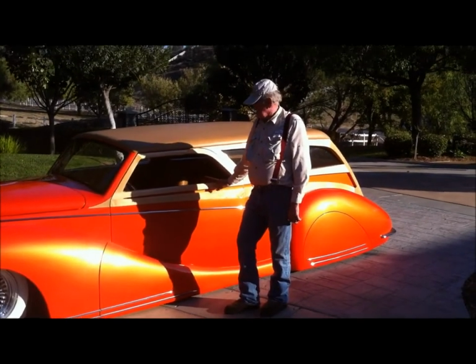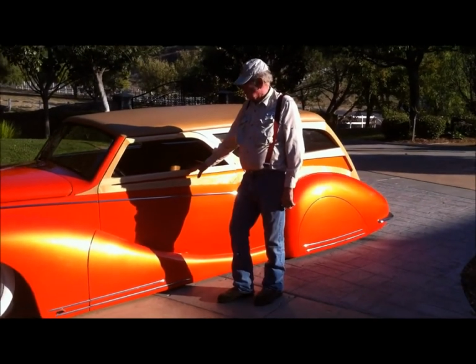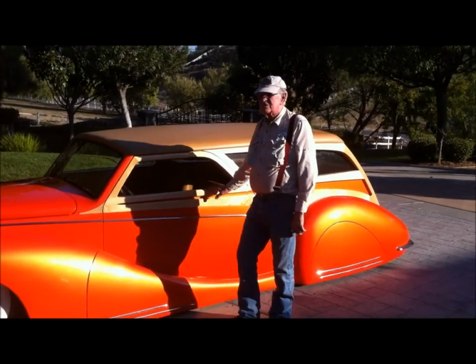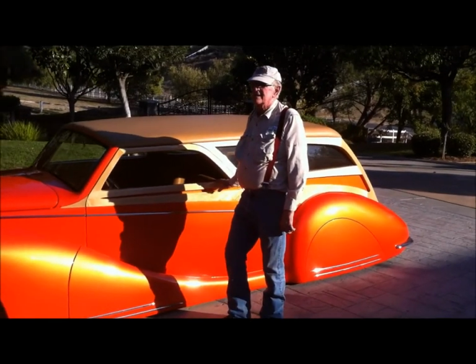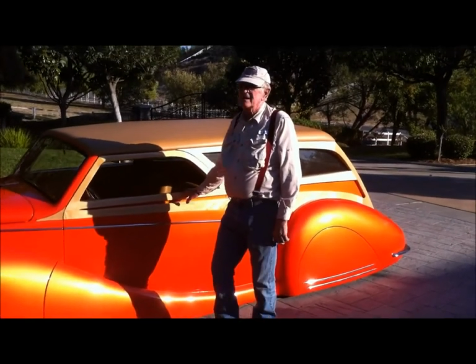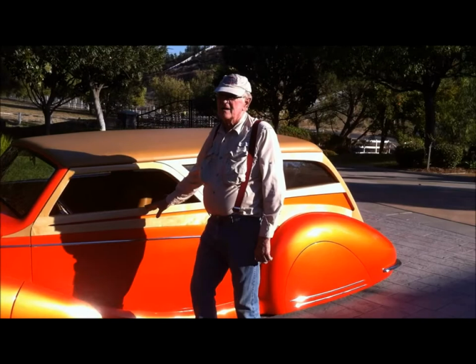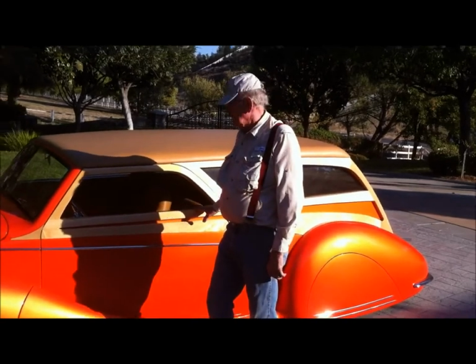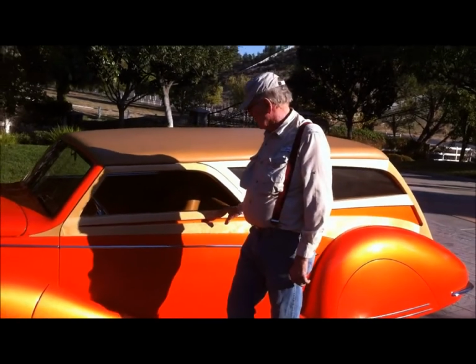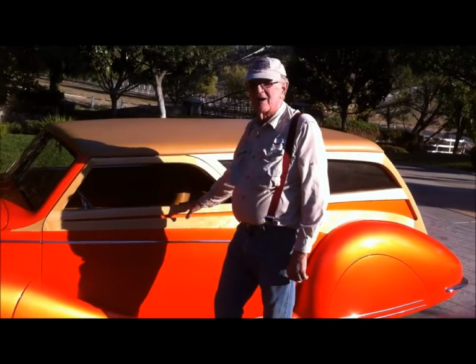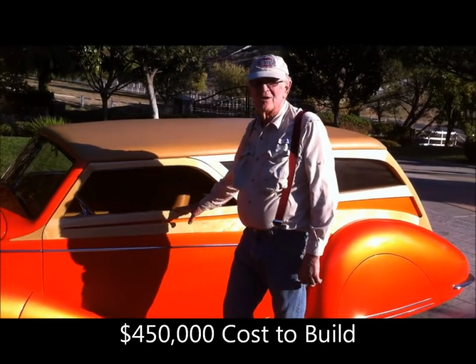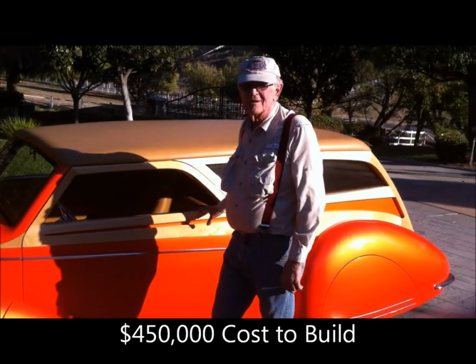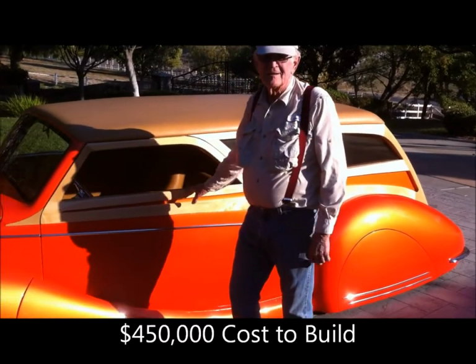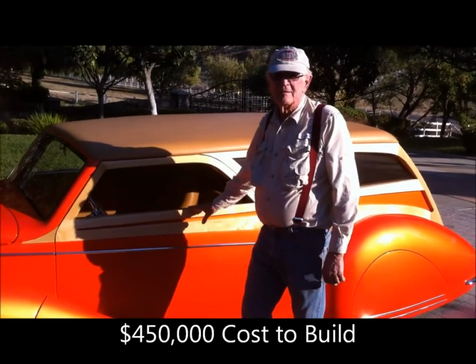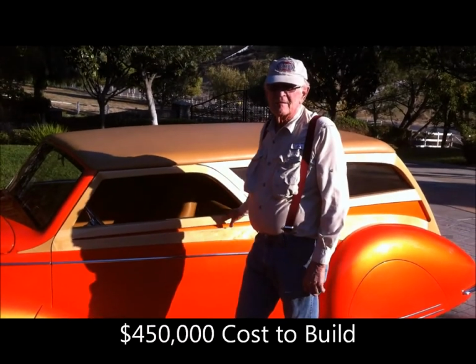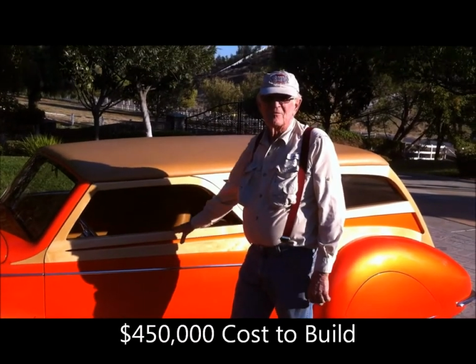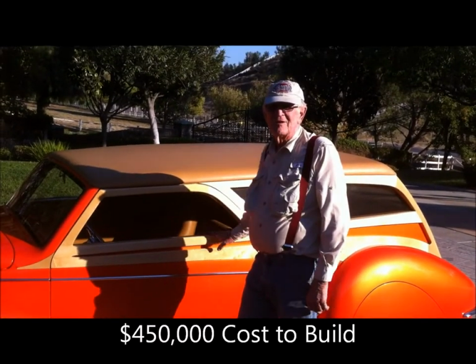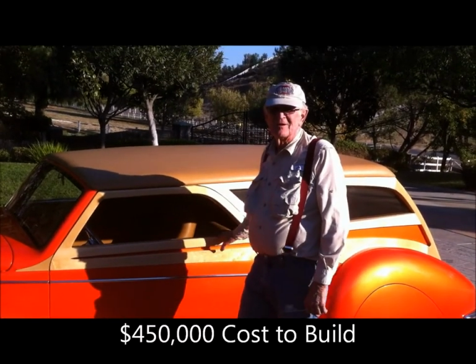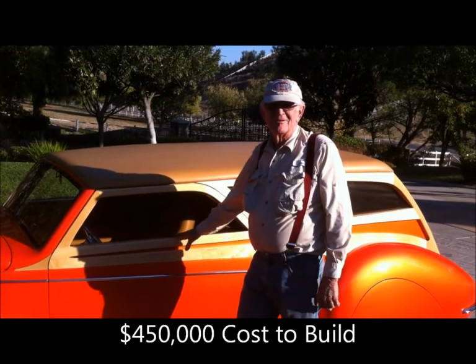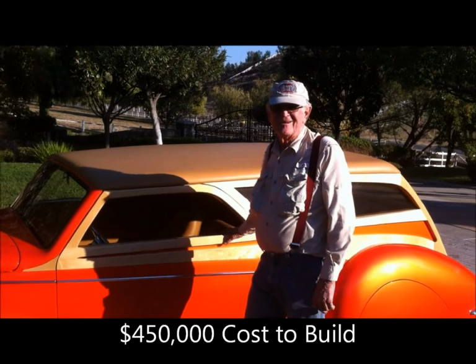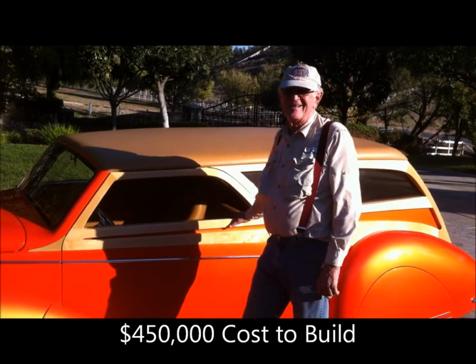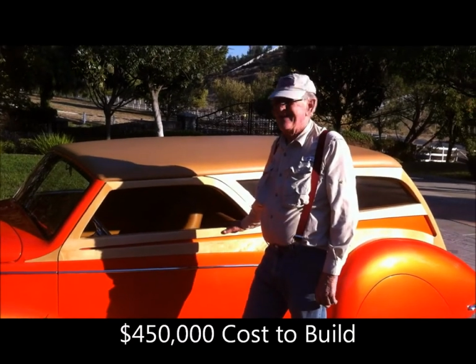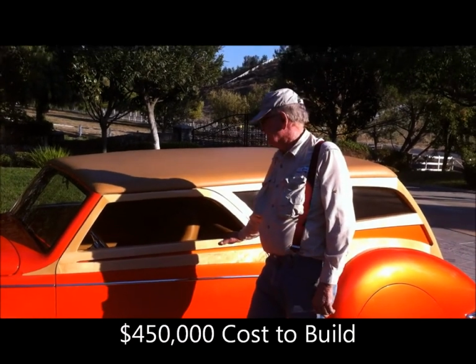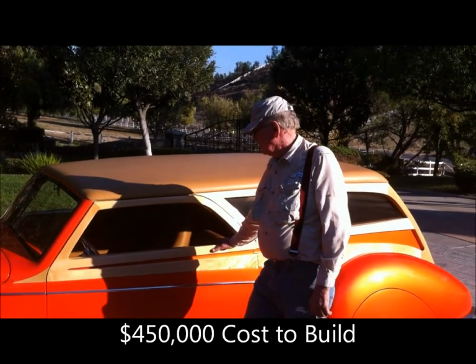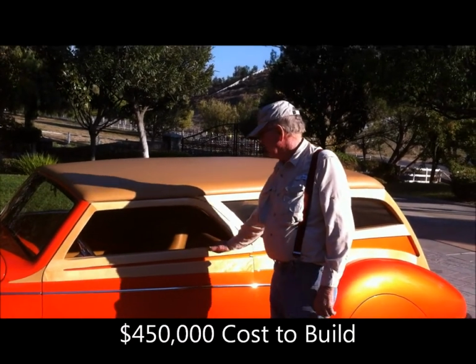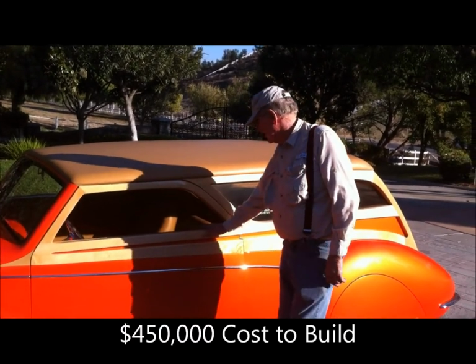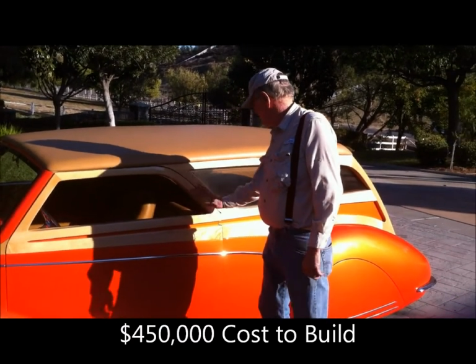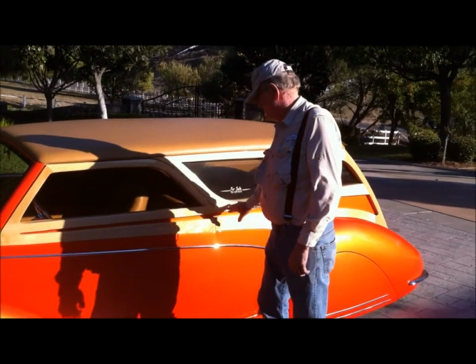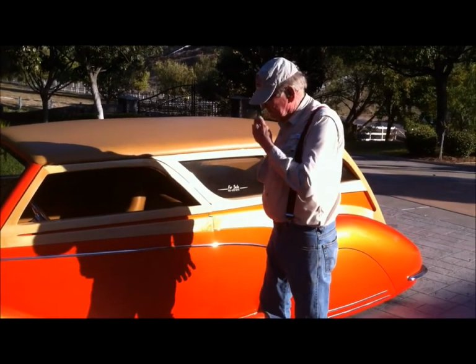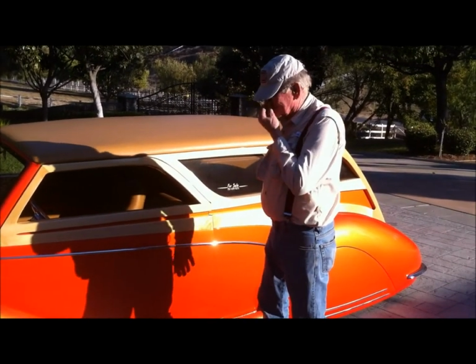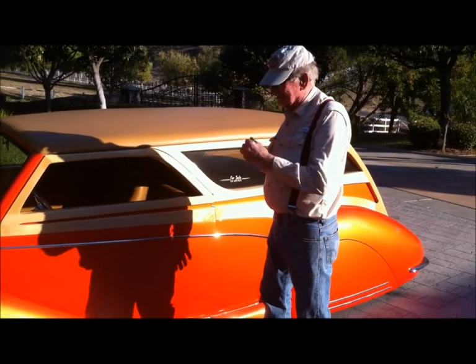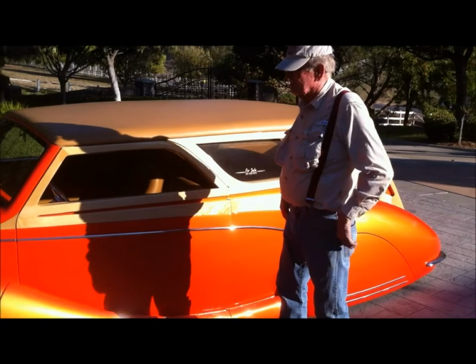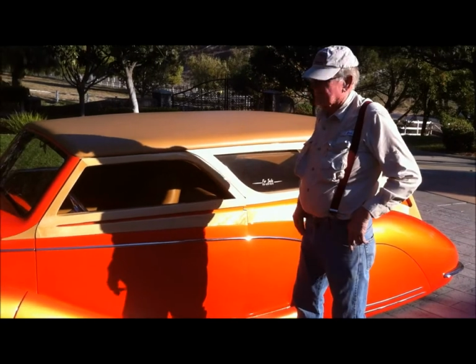The wood was done up in Northern California — I forget the name of the company, but it's all maple. Beautiful, beautiful maple.